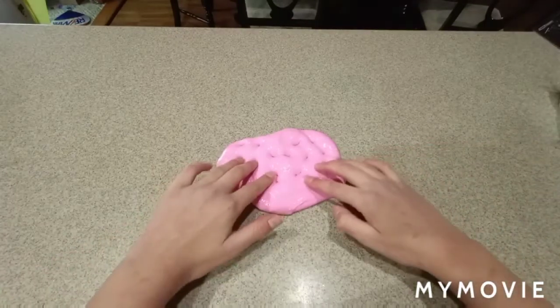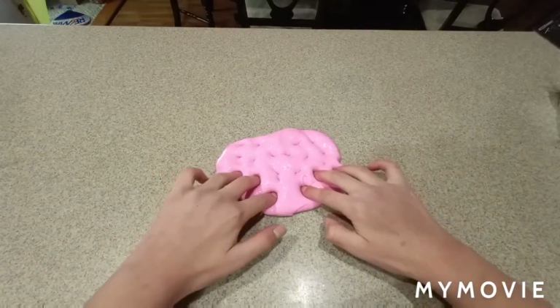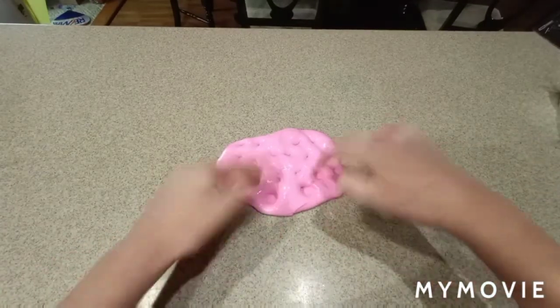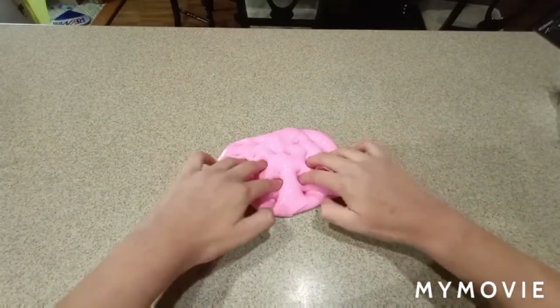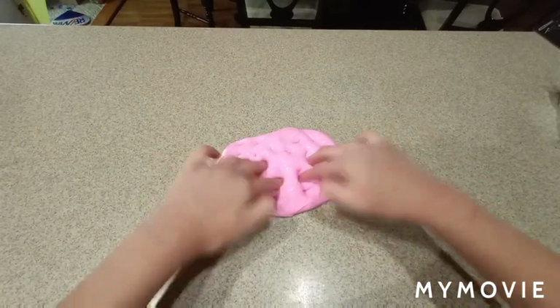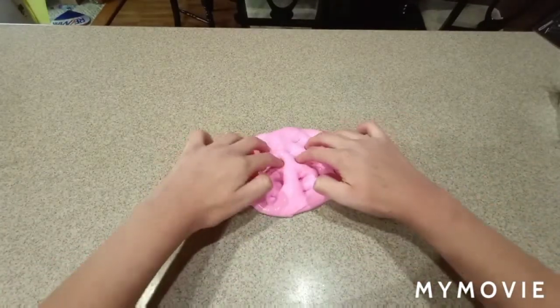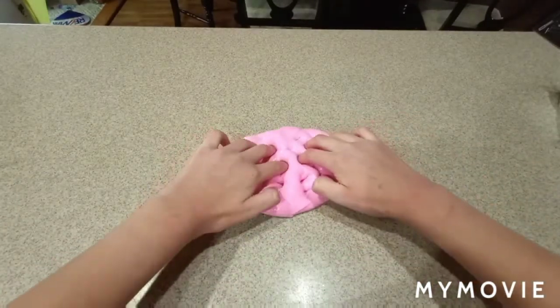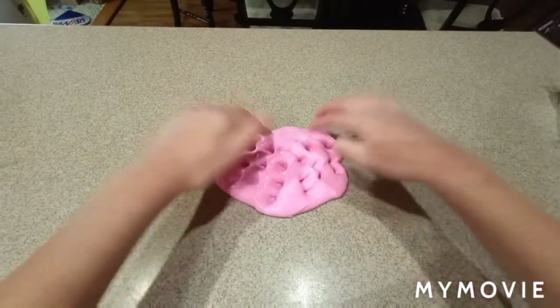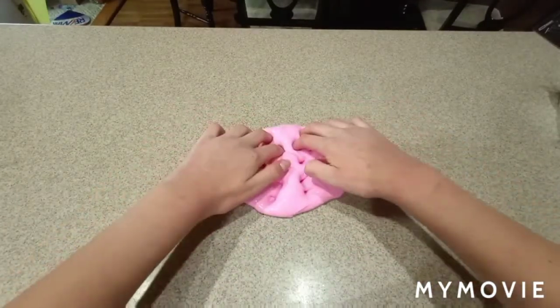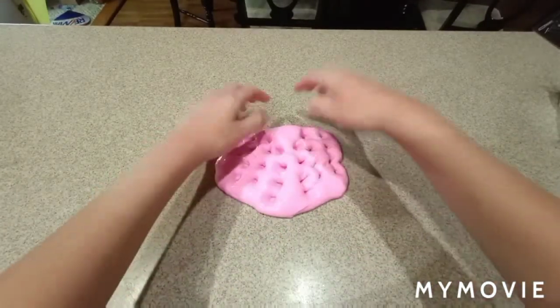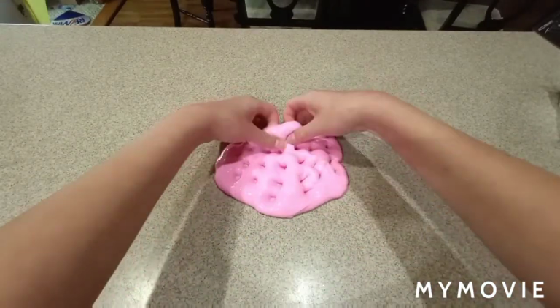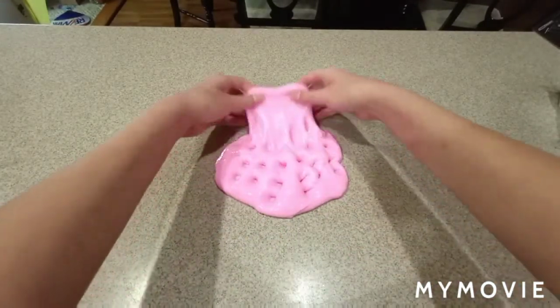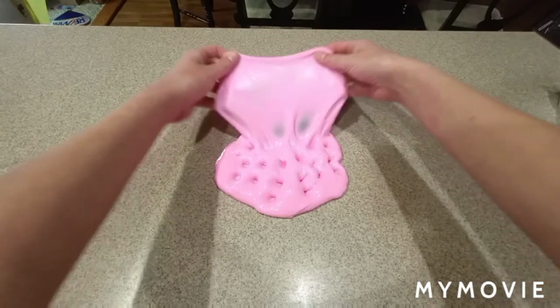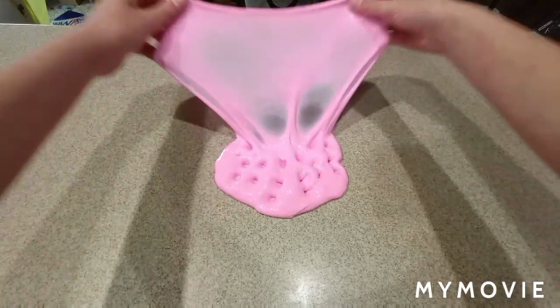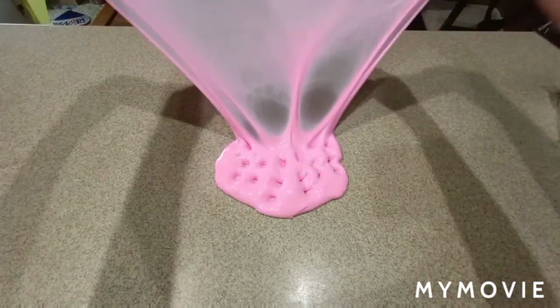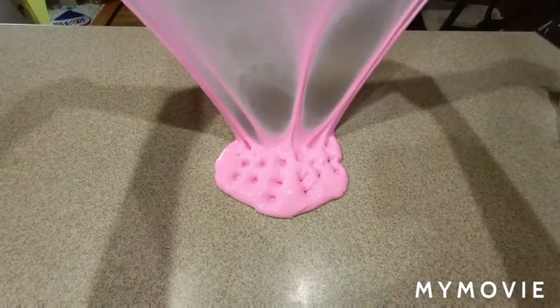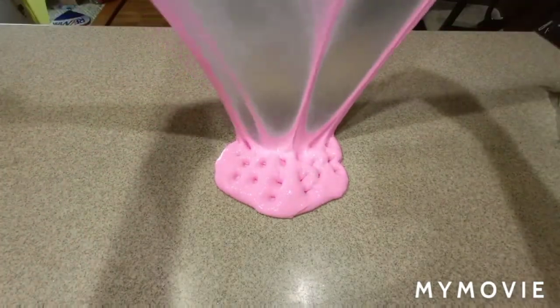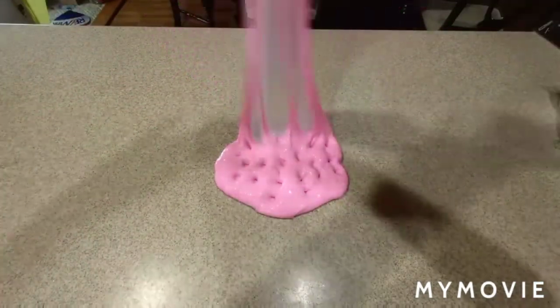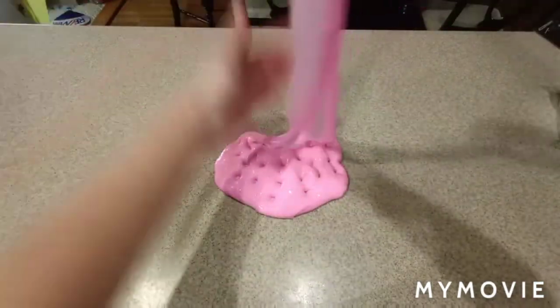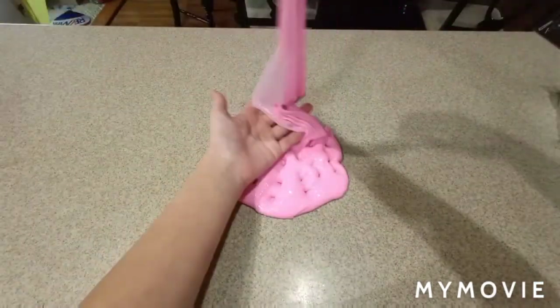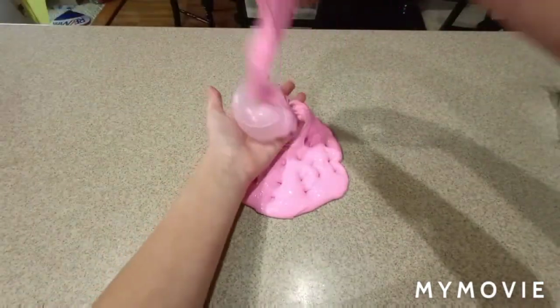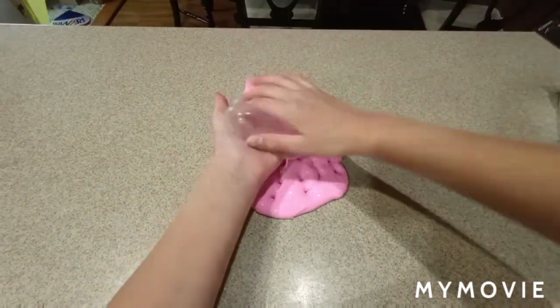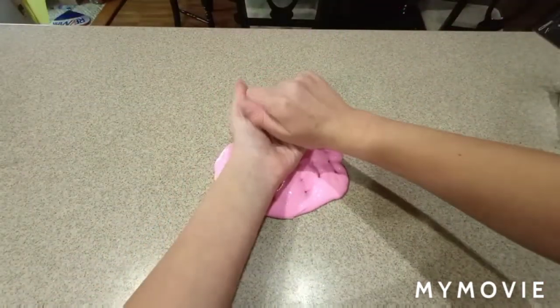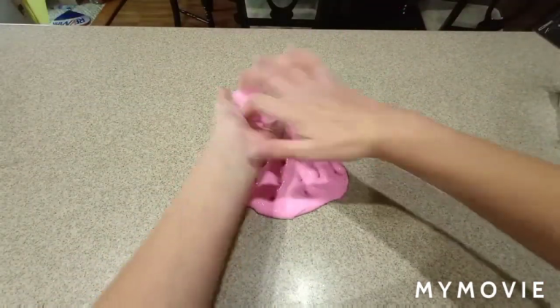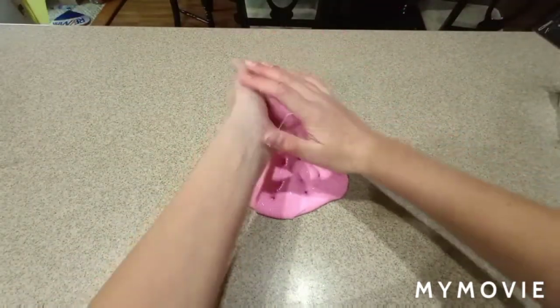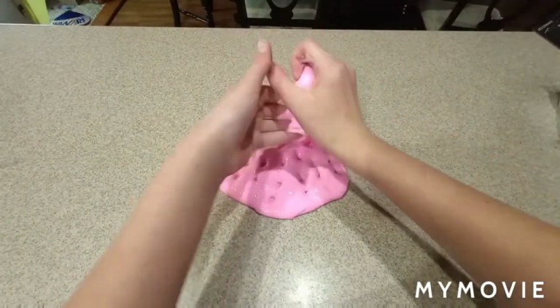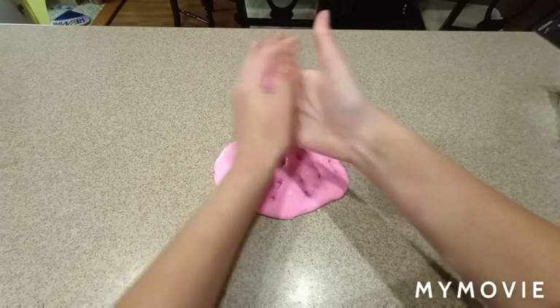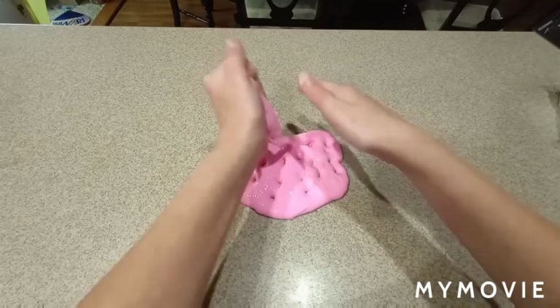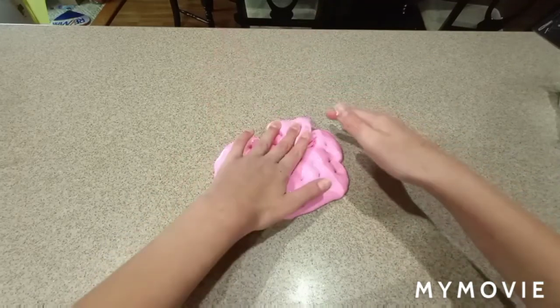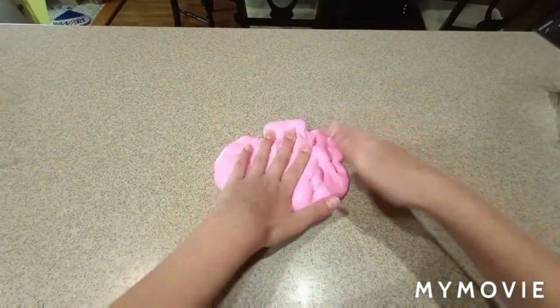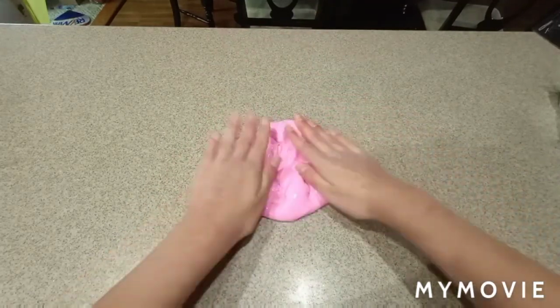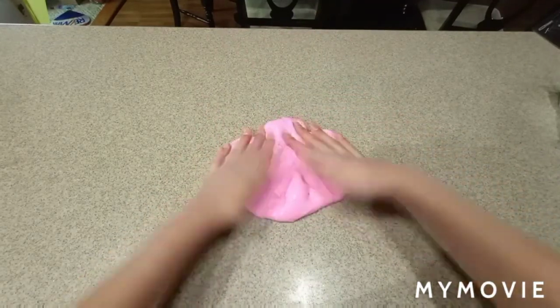Your slime should turn out something like this — very glossy. It's super clicky. I just didn't want to add in any noise because I think there was probably some background noise.